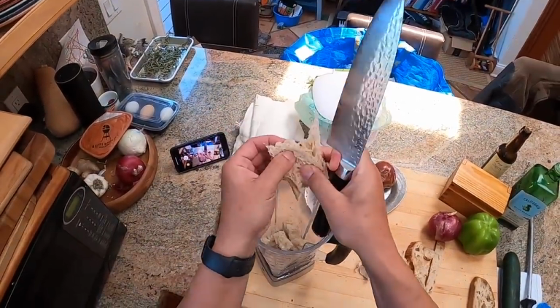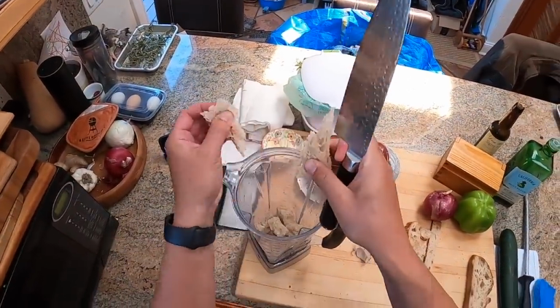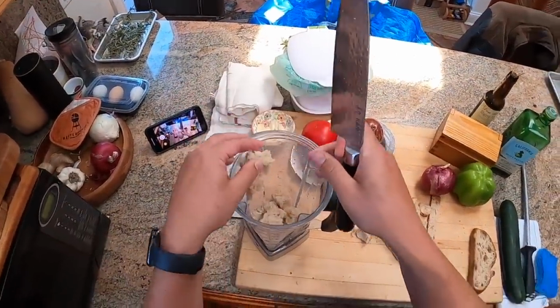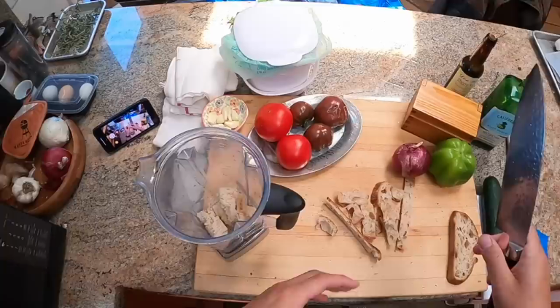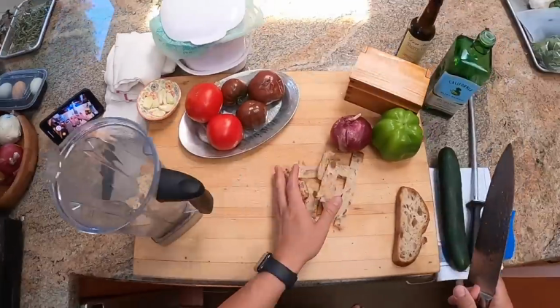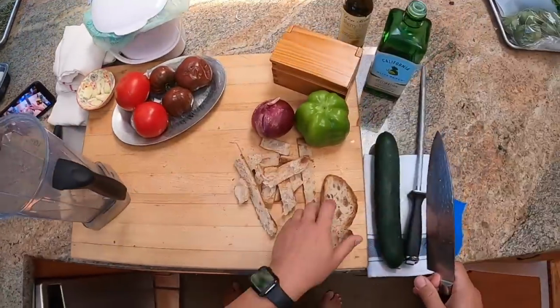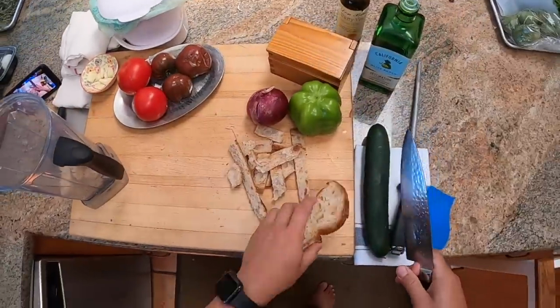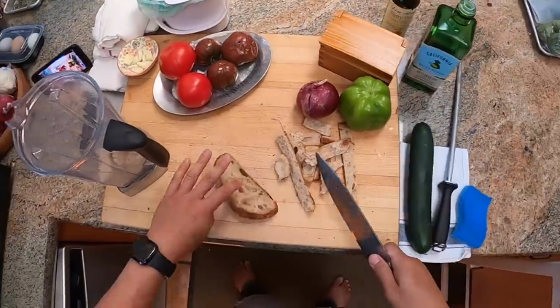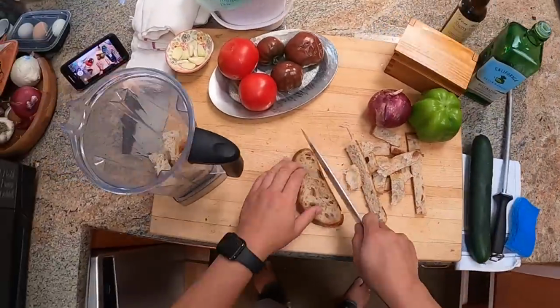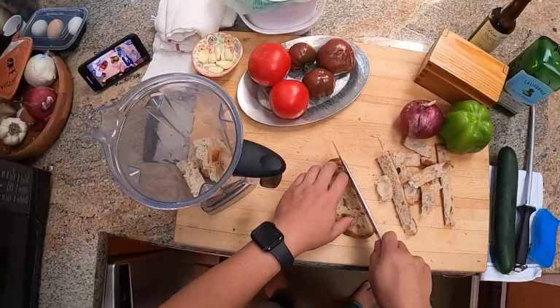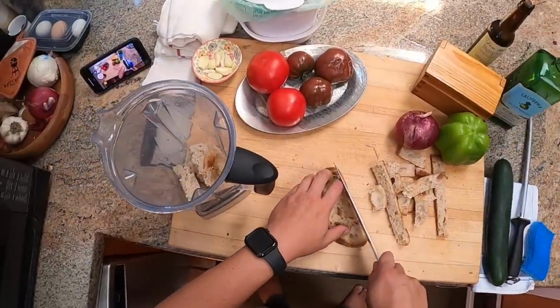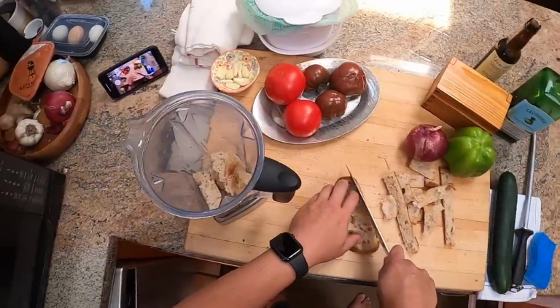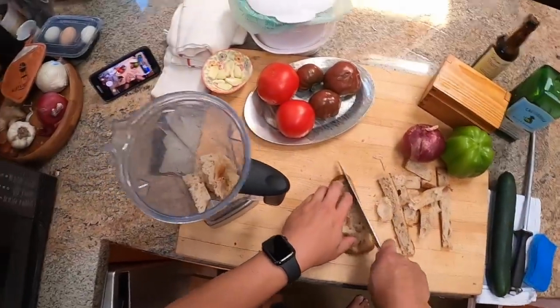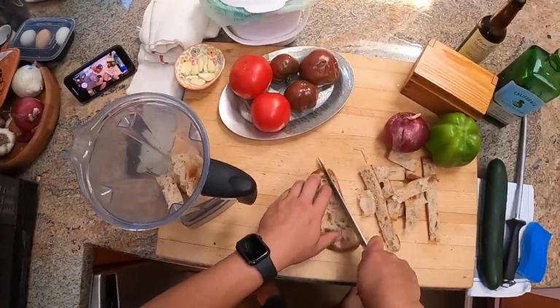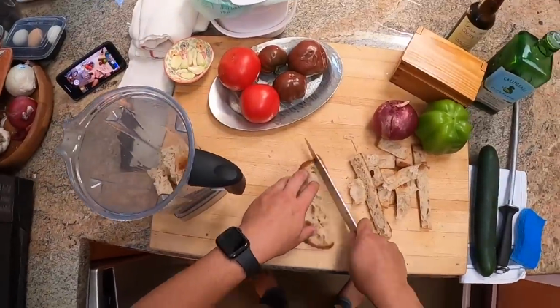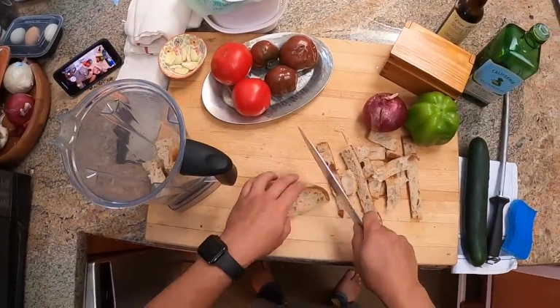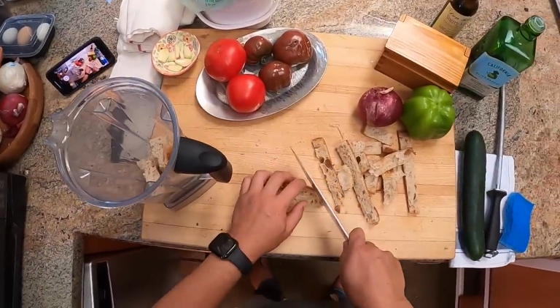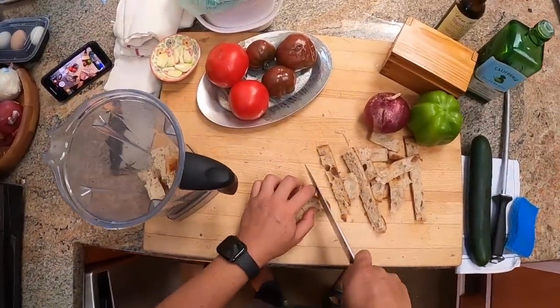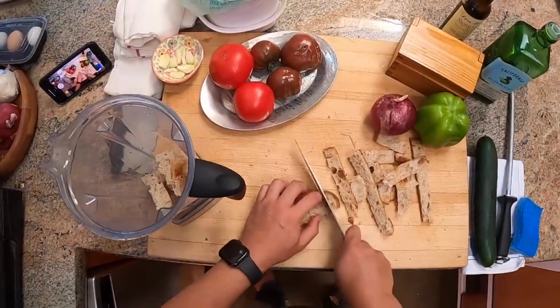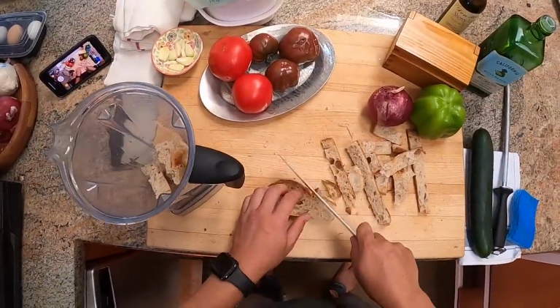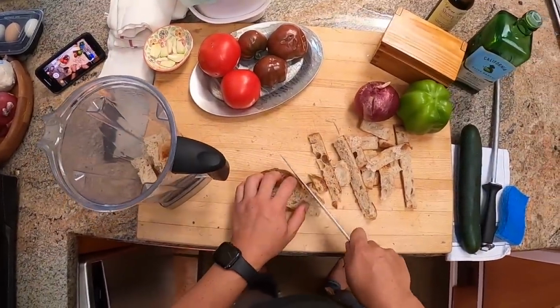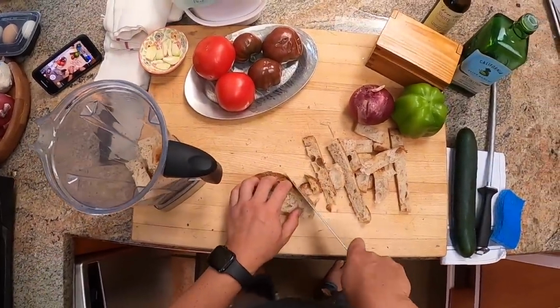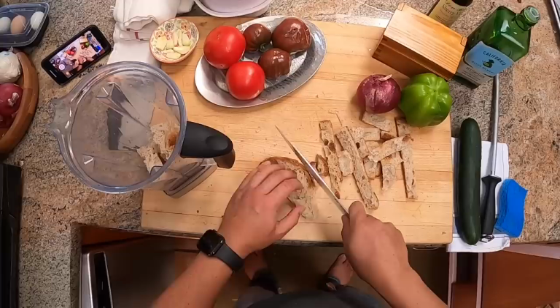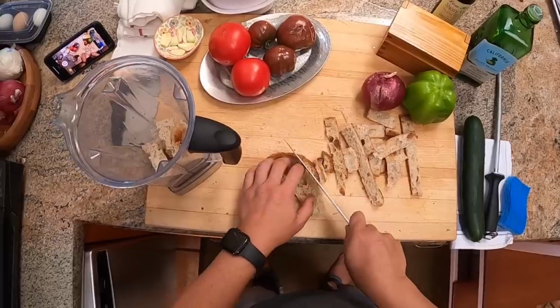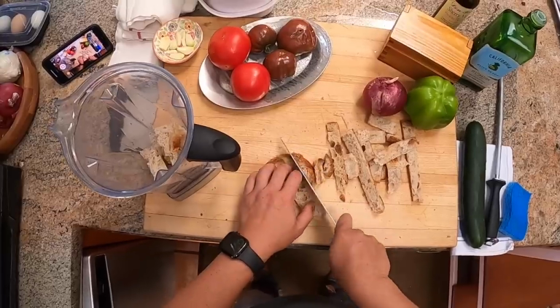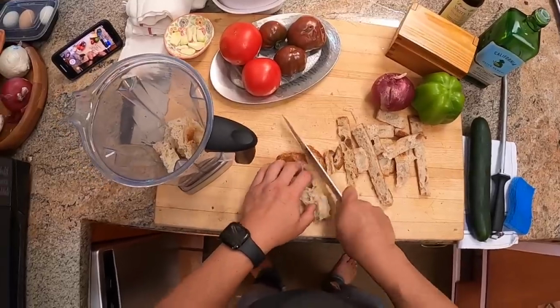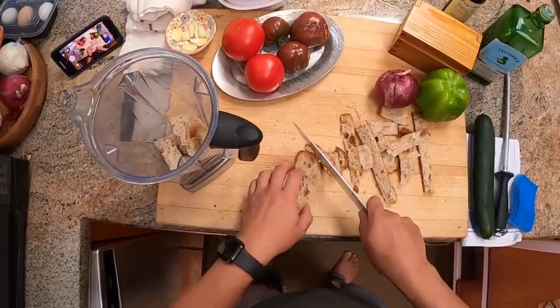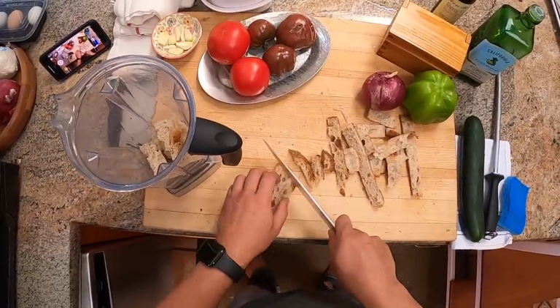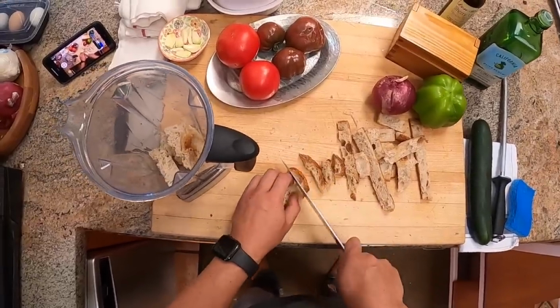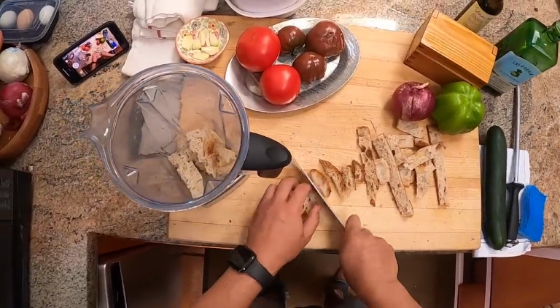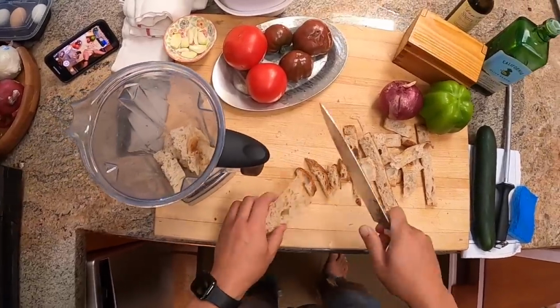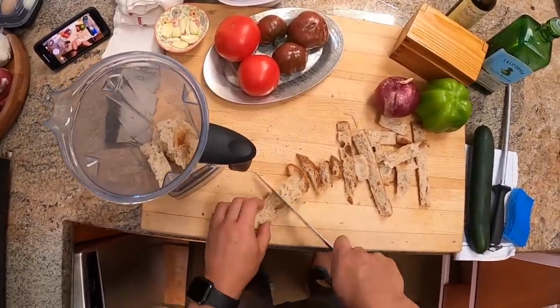But what we're doing is we're starting with about six ounces of good quality bread. This is sourdough bread from my friends at Buck House Bakery. I'm cutting off the crust because it doesn't blend very well. We'll get to the other ingredients when we get to them.